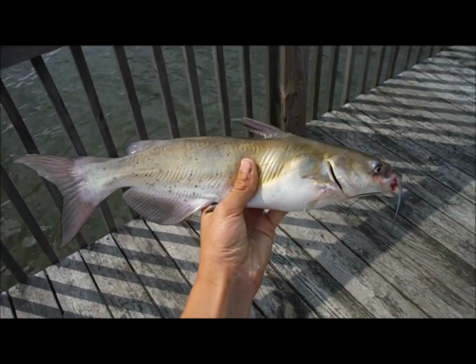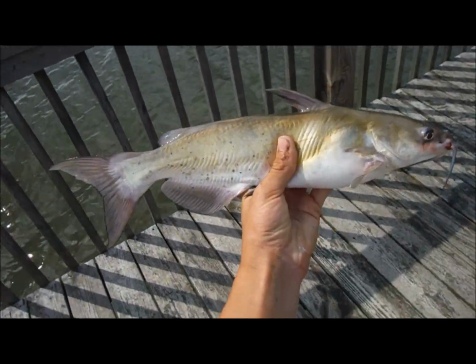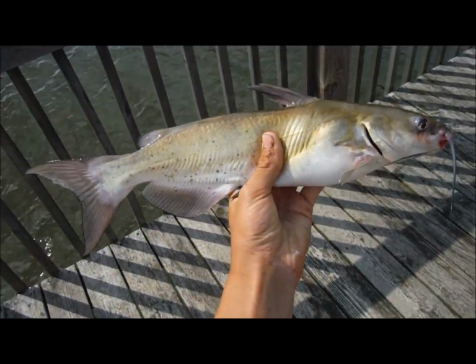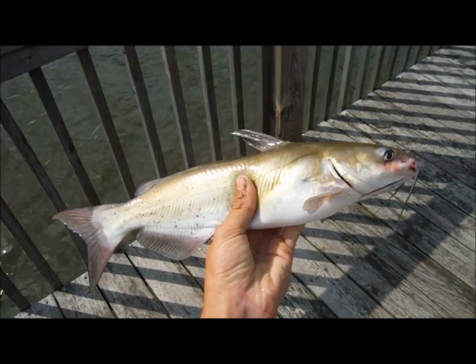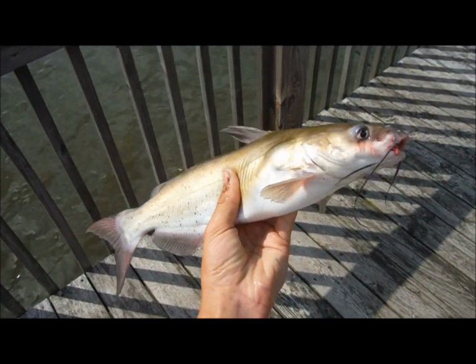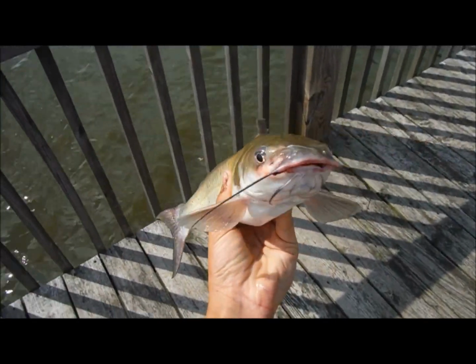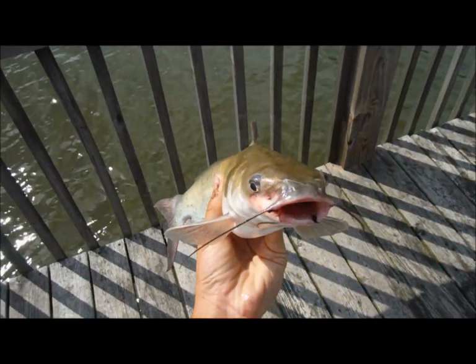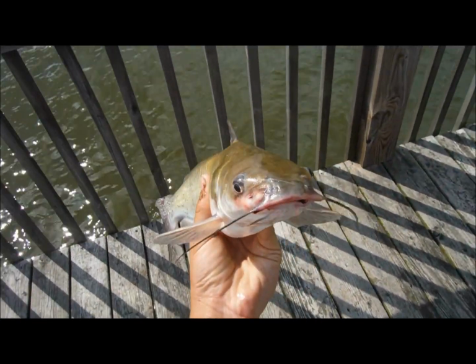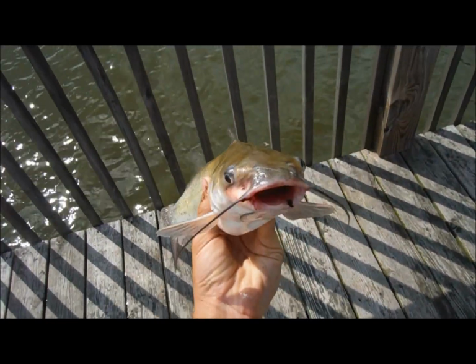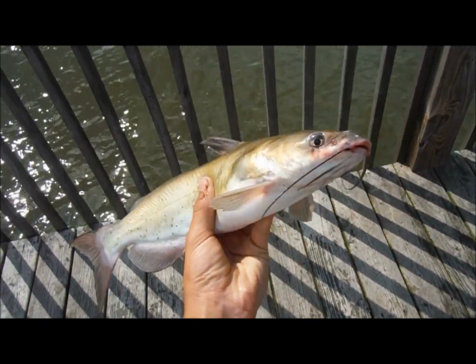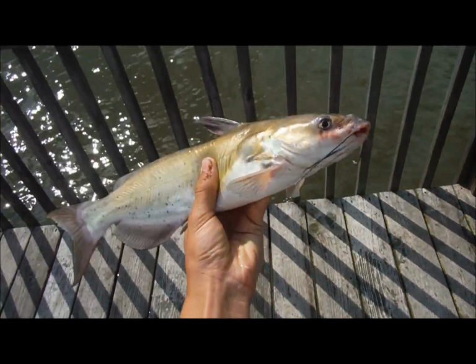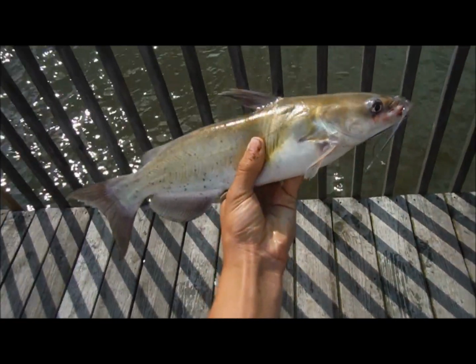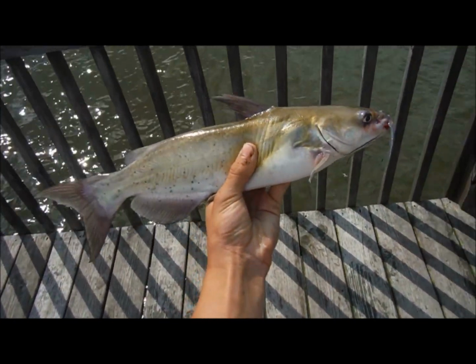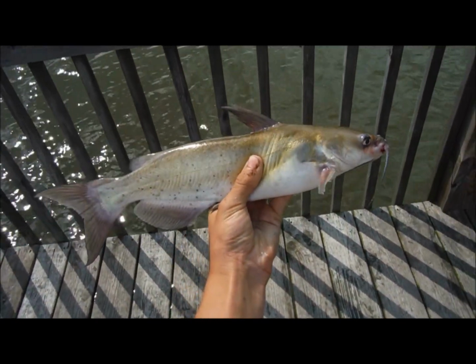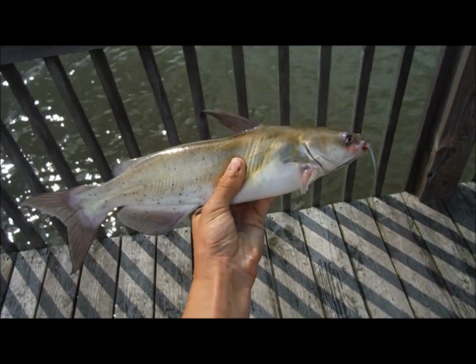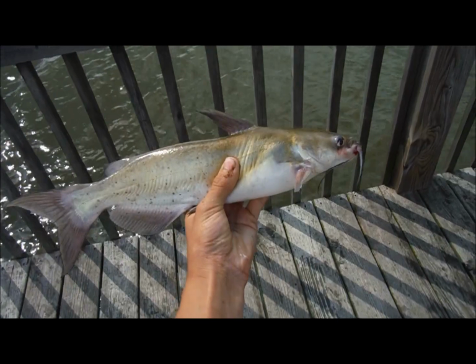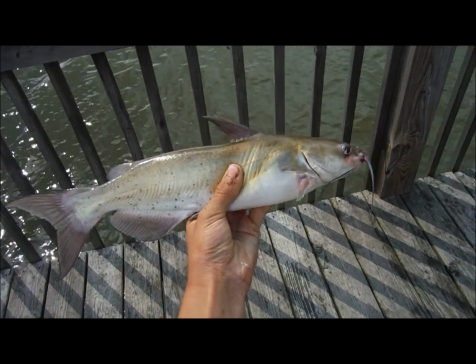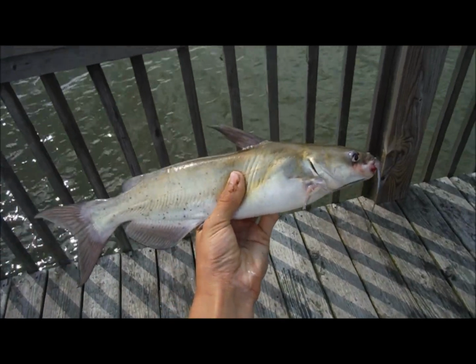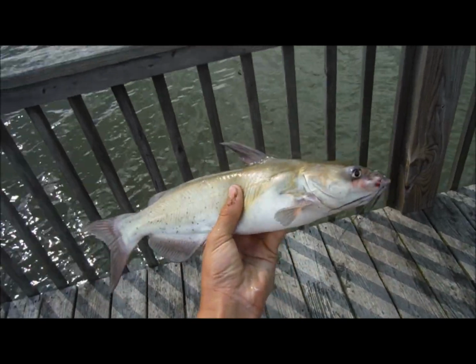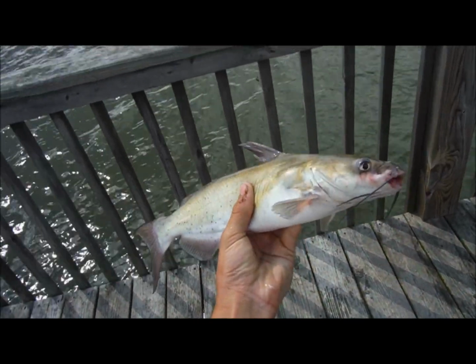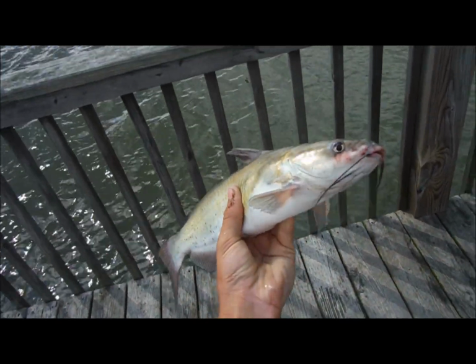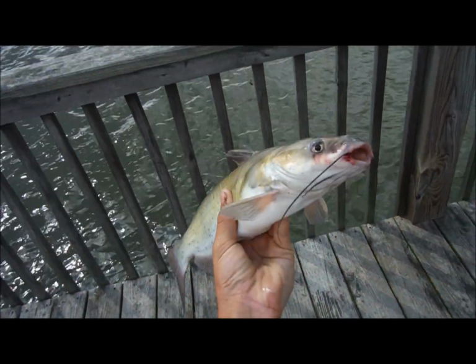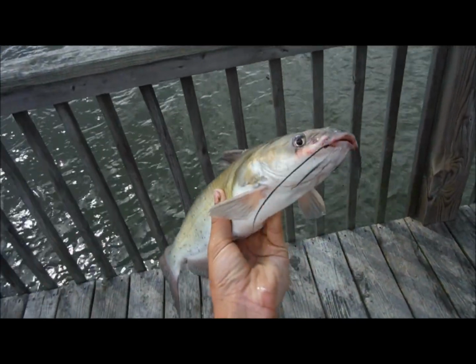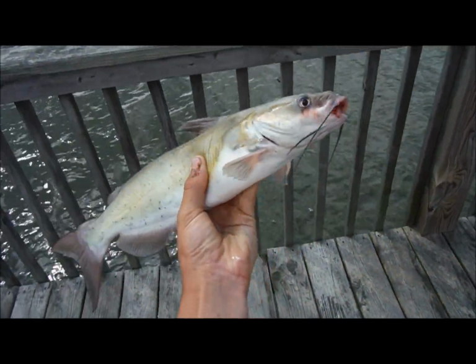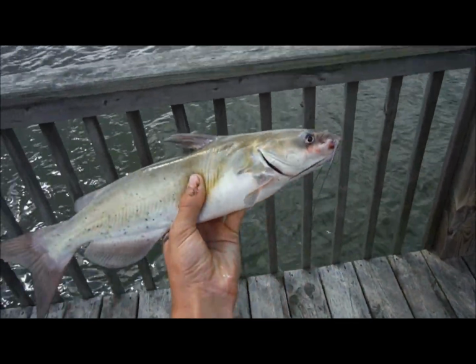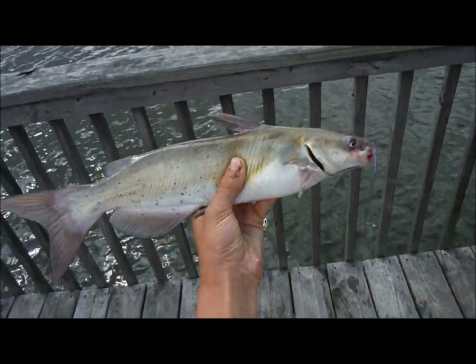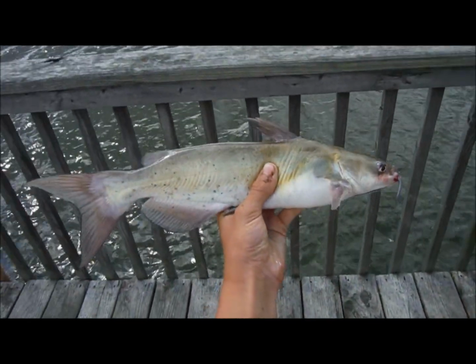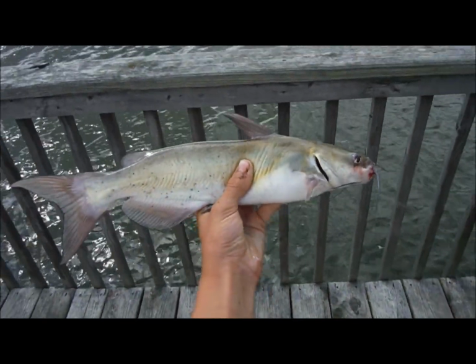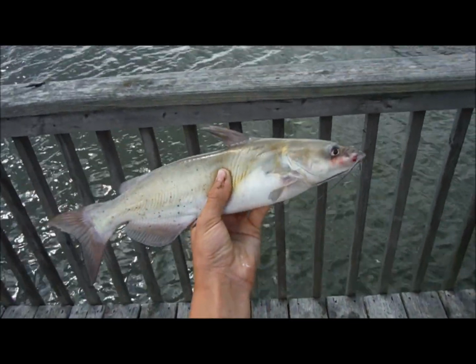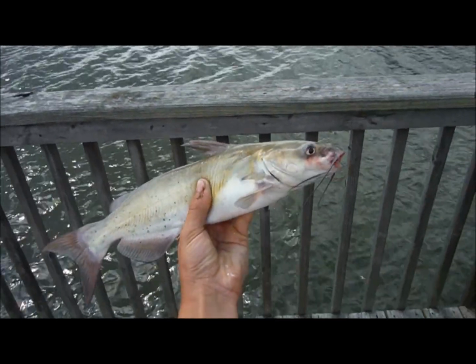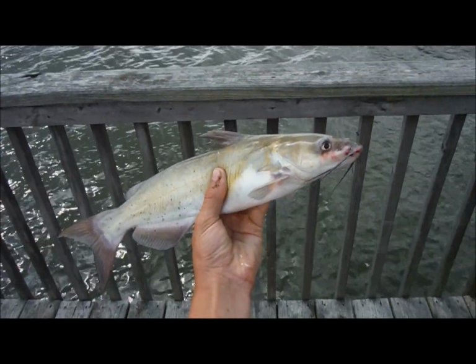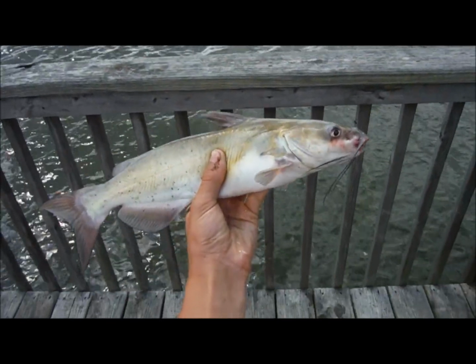Alright guys, we're here again and just got another really big channel cat. I guess just a lucky cast.